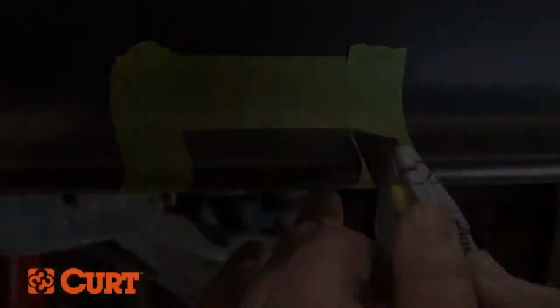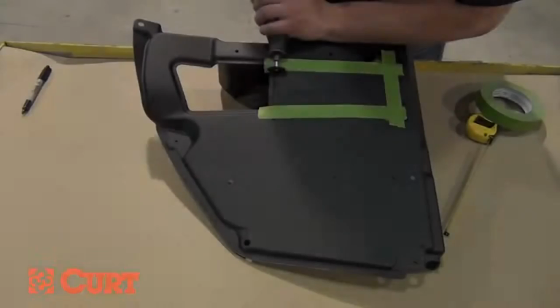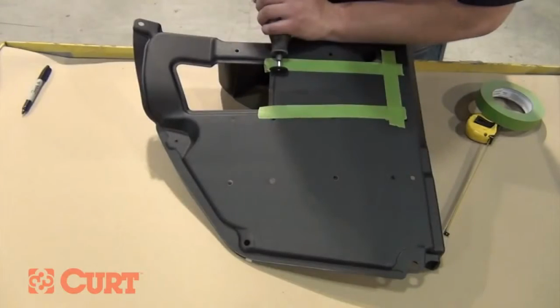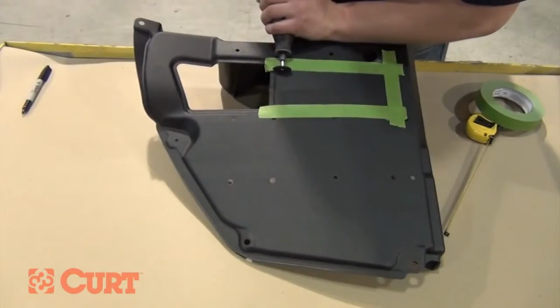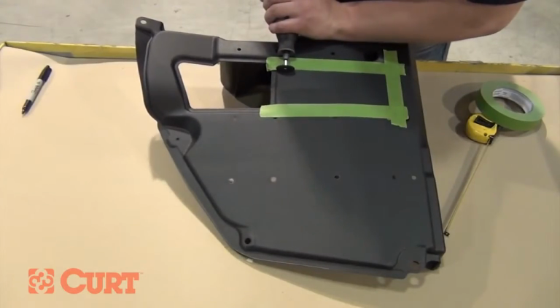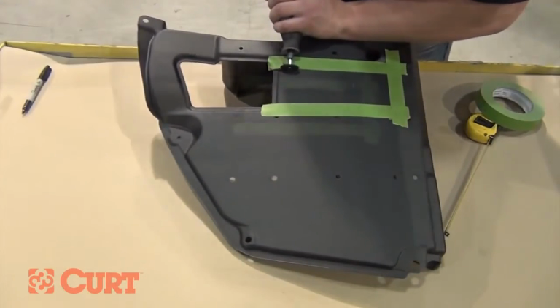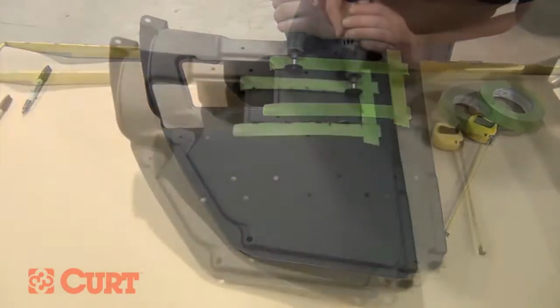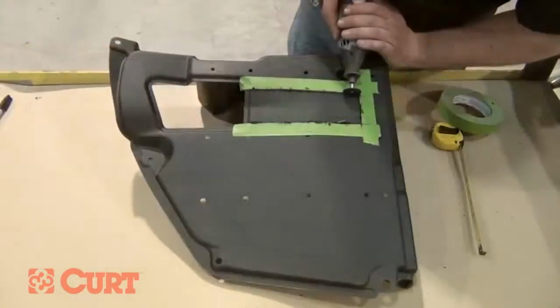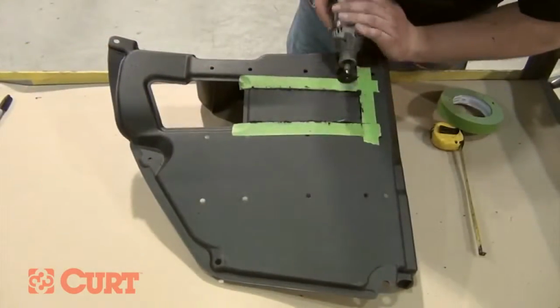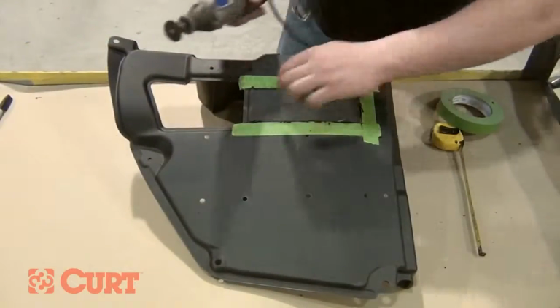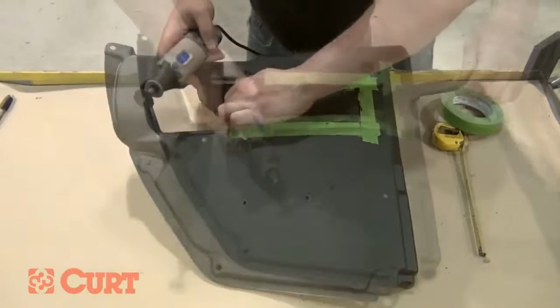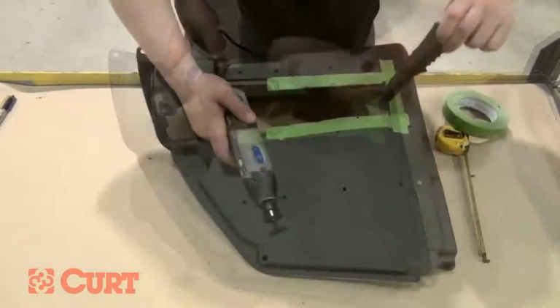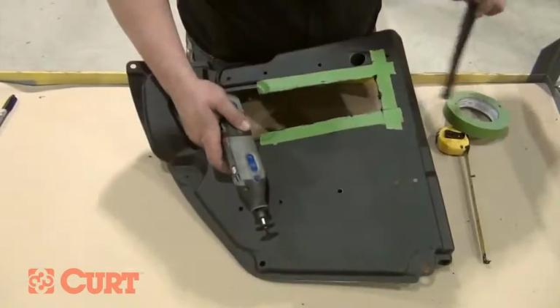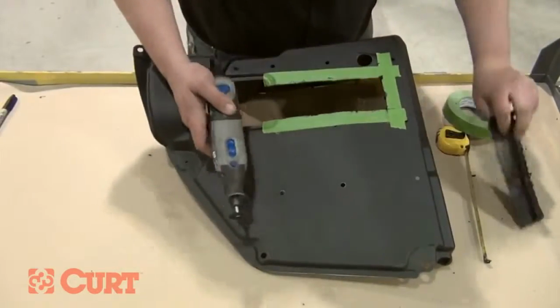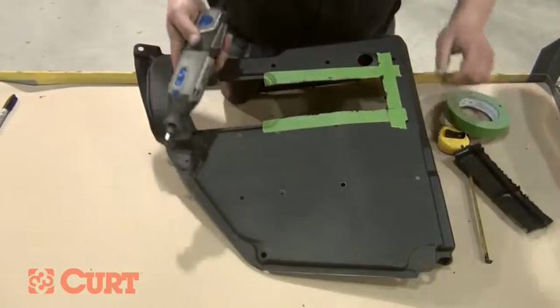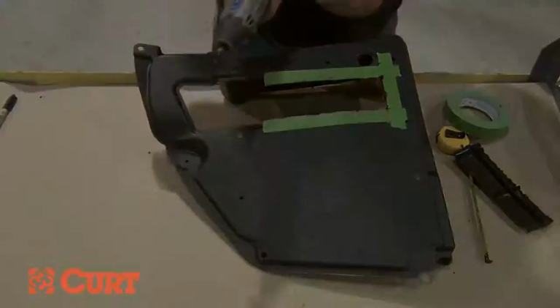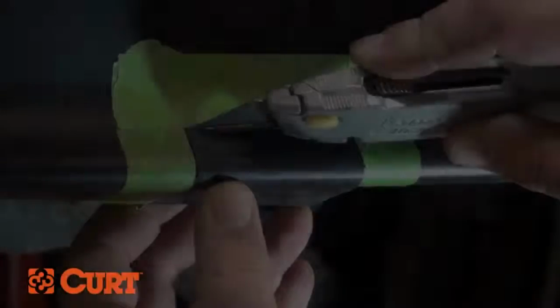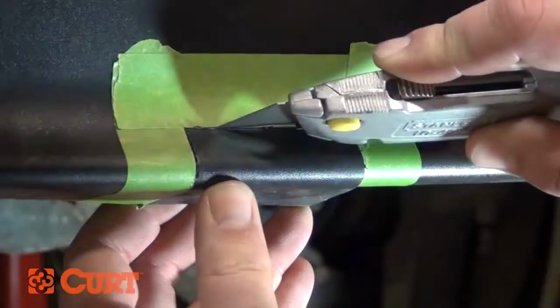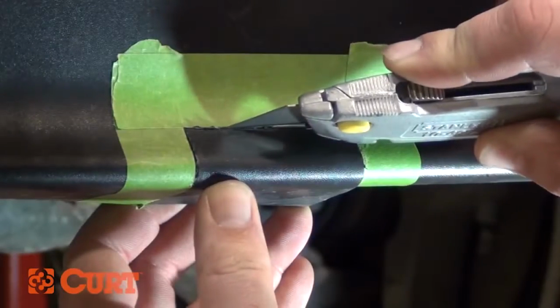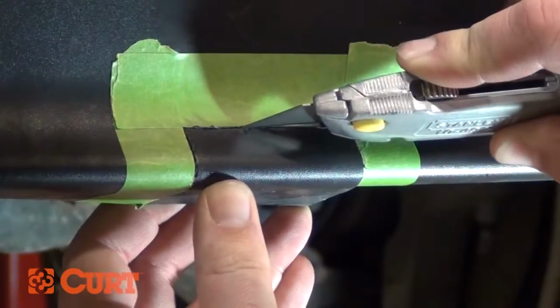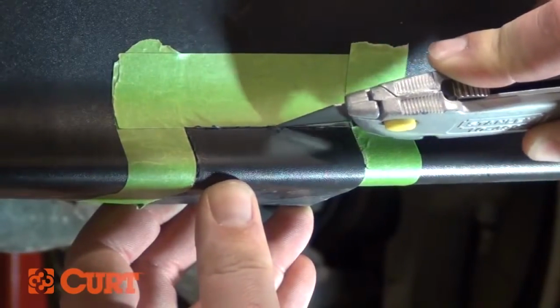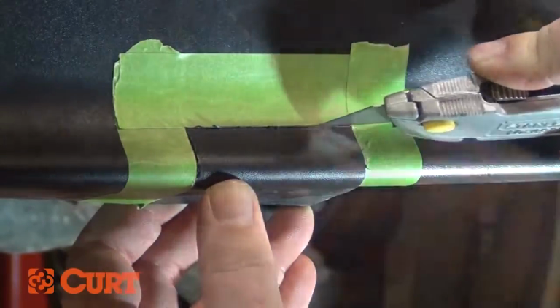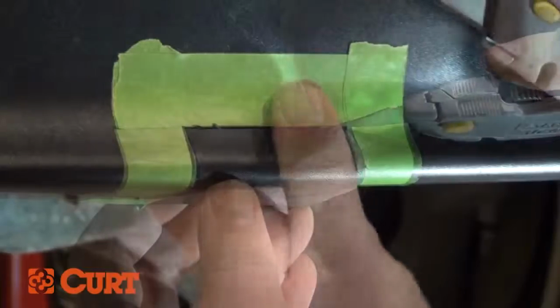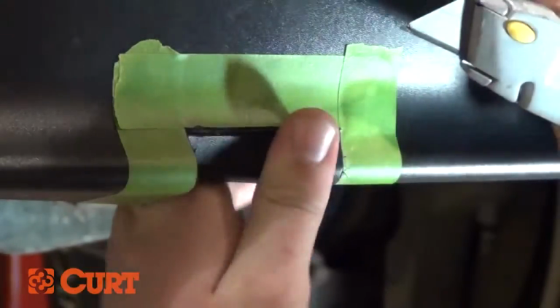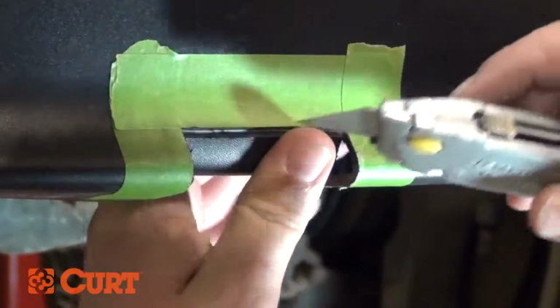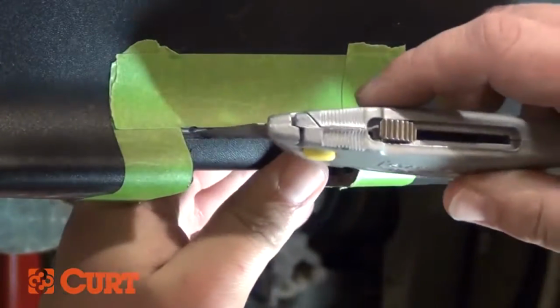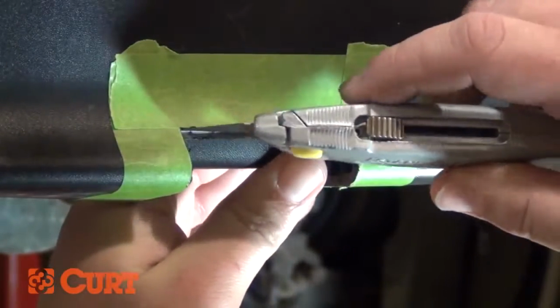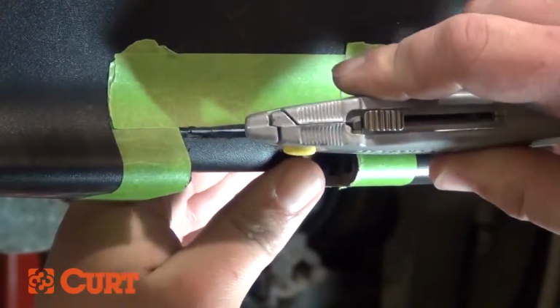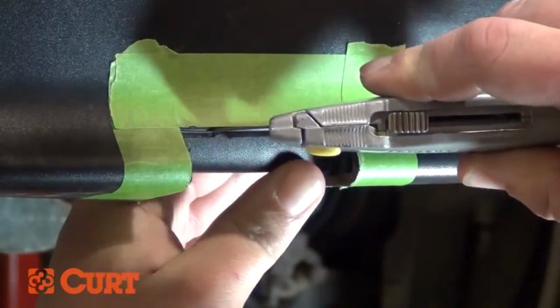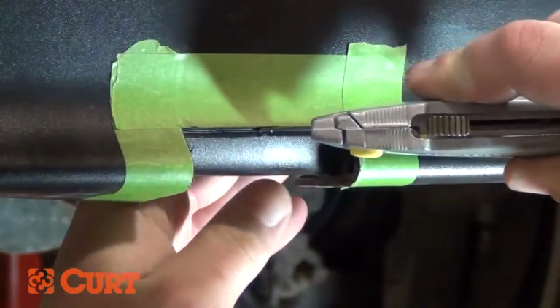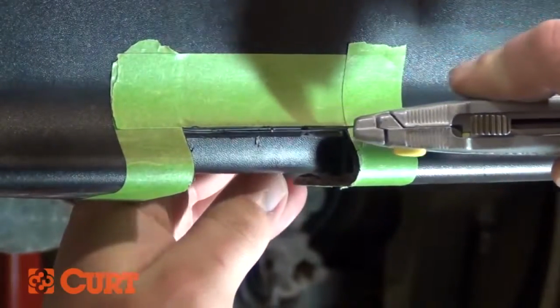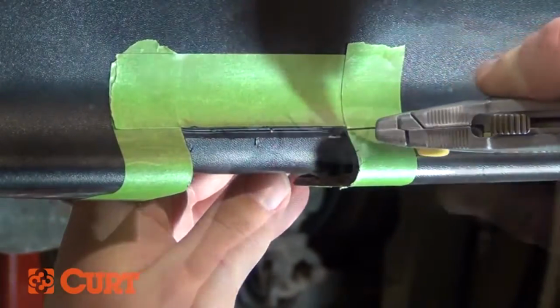A rotary tool may be best for cutting heavy duty fascia, while a razor knife may be appropriate for a thinner material to achieve a nice clean cut edge. If you are using a razor knife, be sure not to use excessive force. Score the cutting line and make multiple passes to make a nice clean cut.